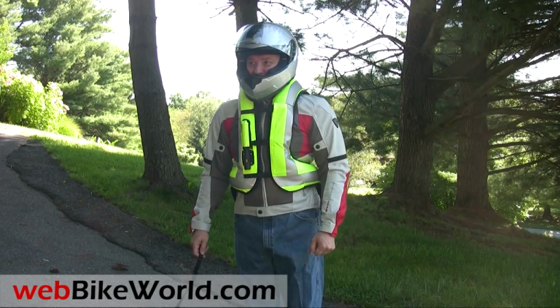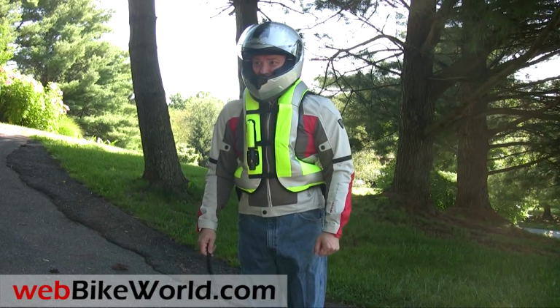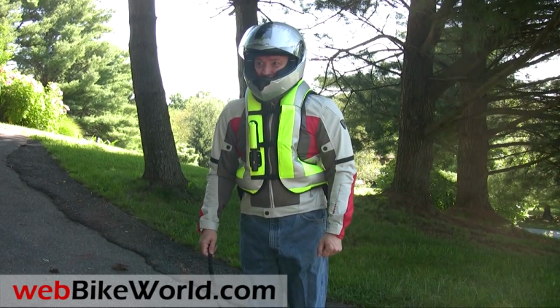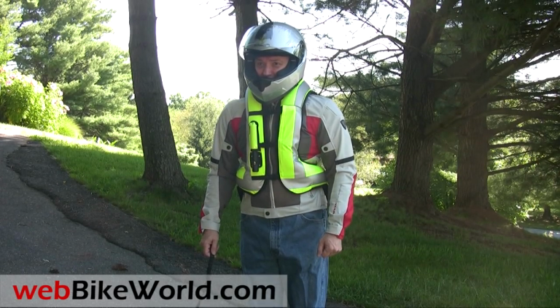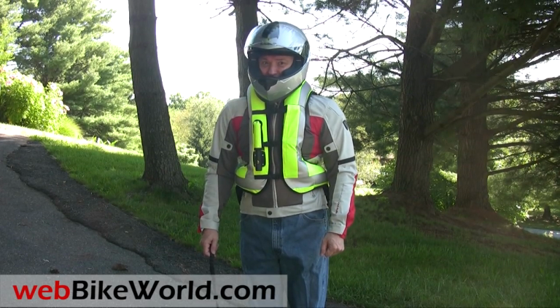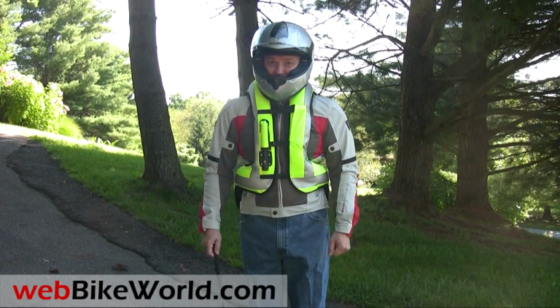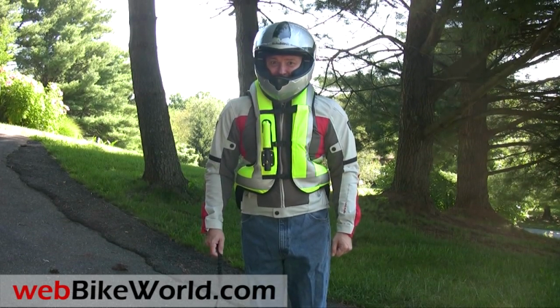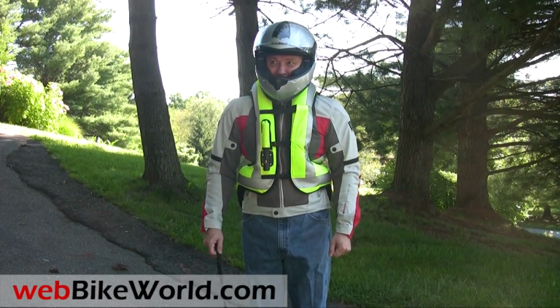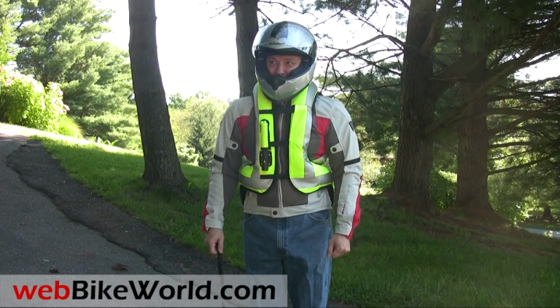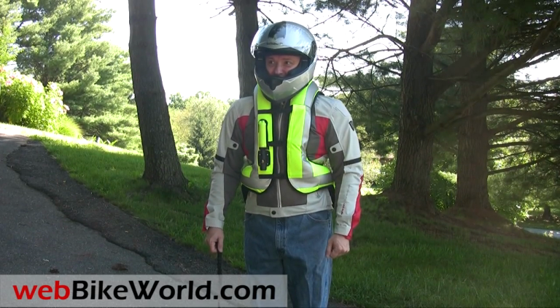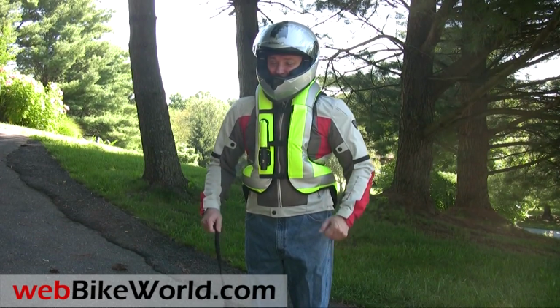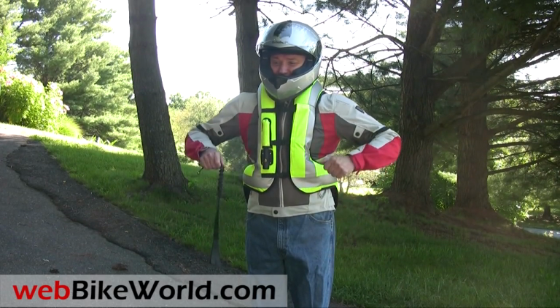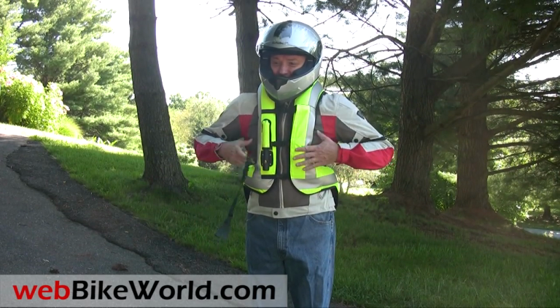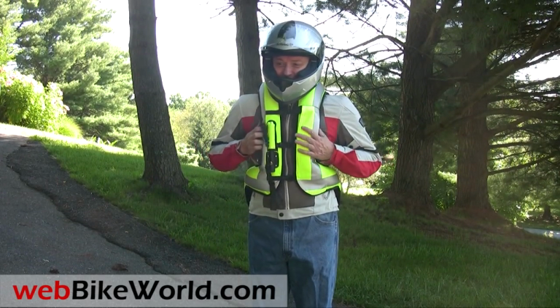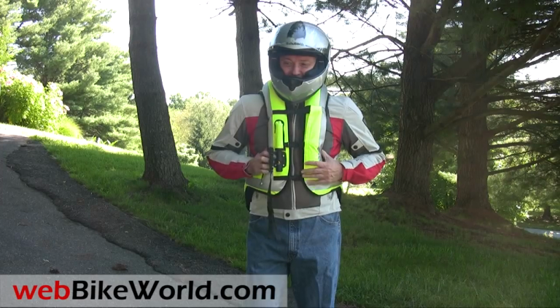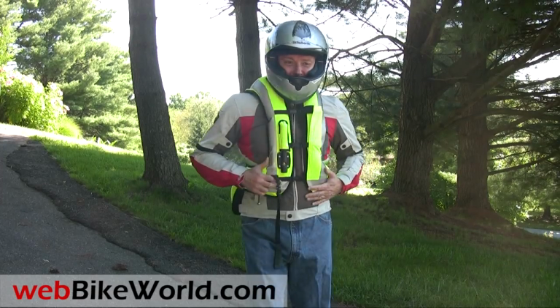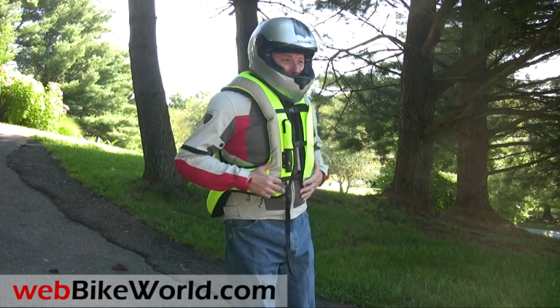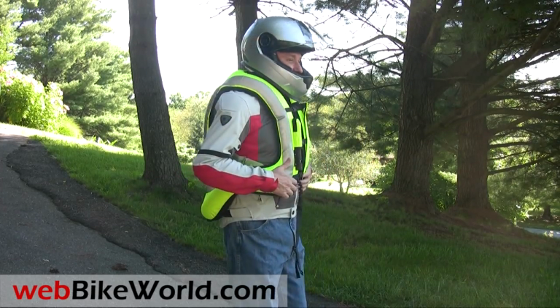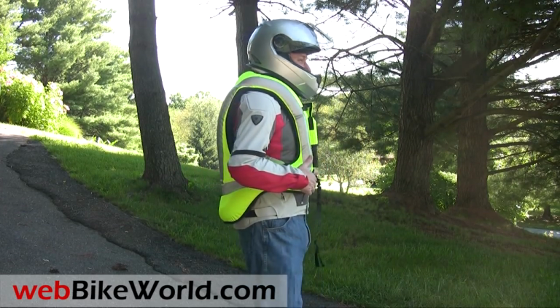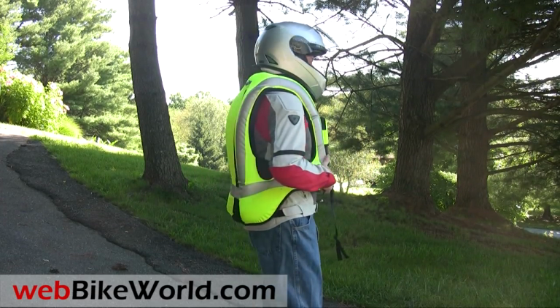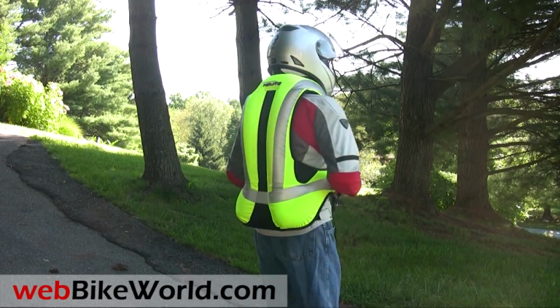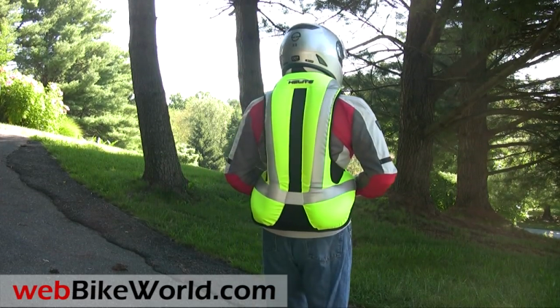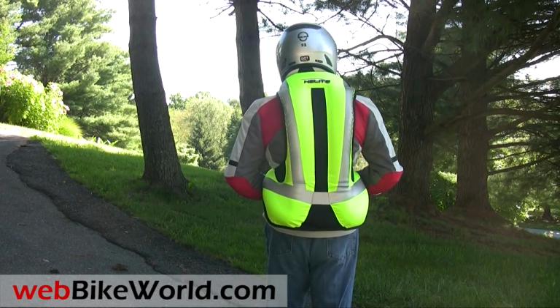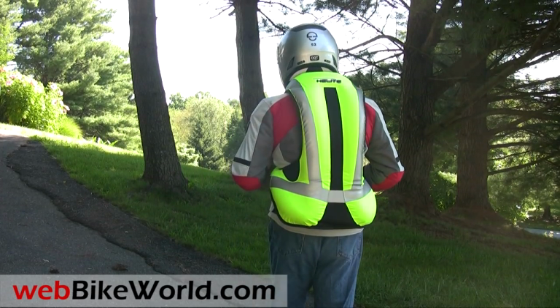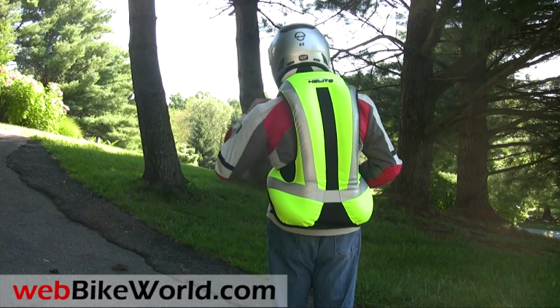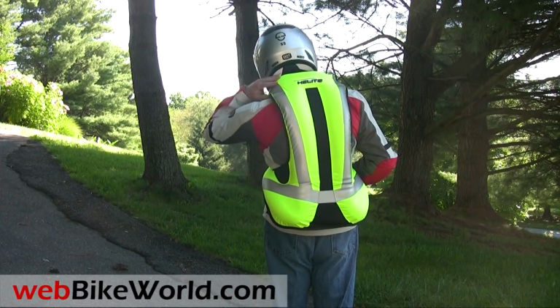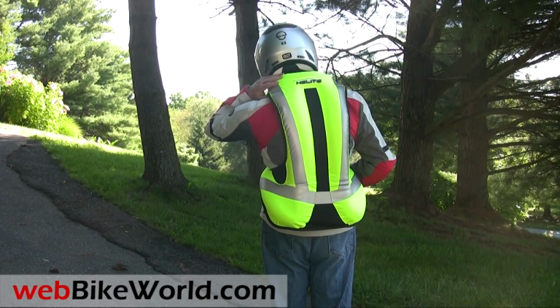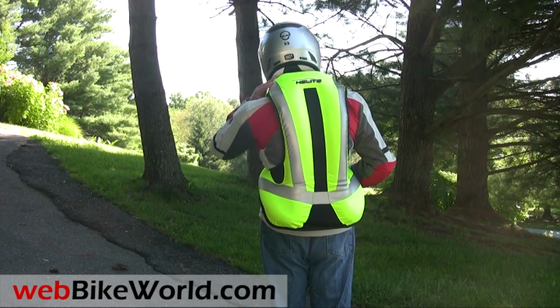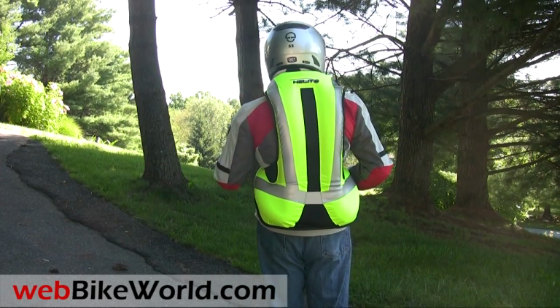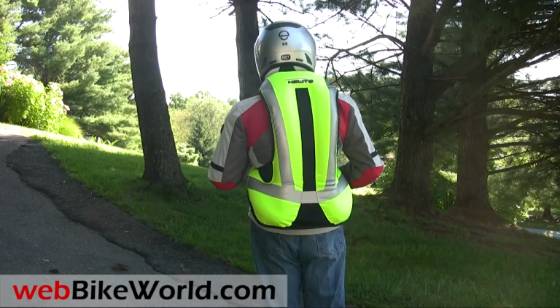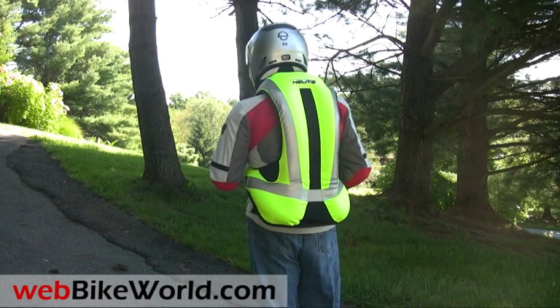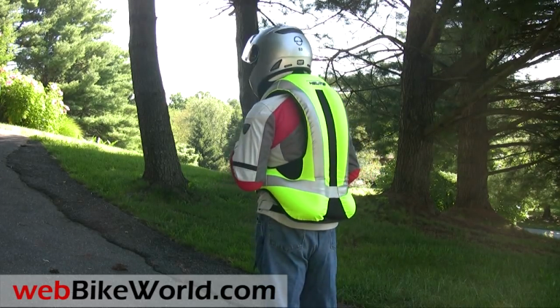So that's a quick look at the Hellite AirNest Airbag Vest for motorcycling. Please visit WebBikeWorld.com to read the full review with more photos and all the details. Thanks for watching.